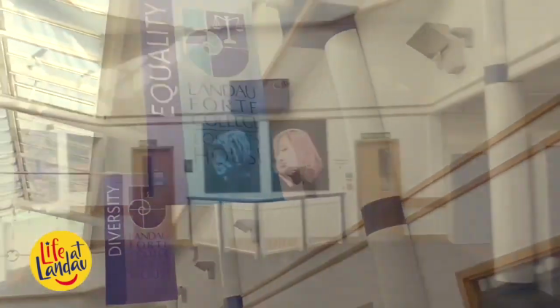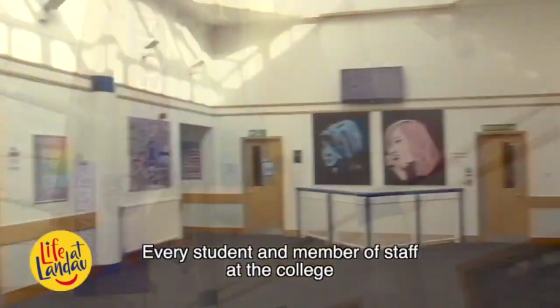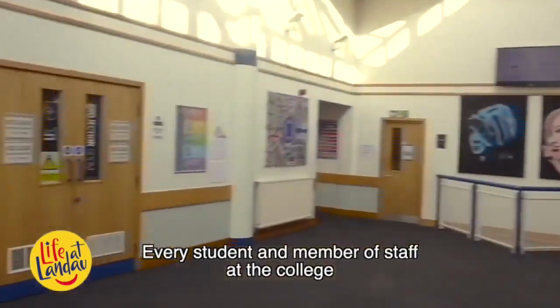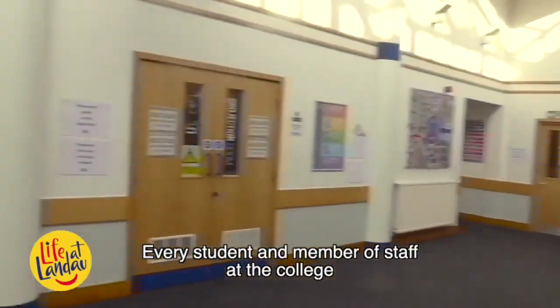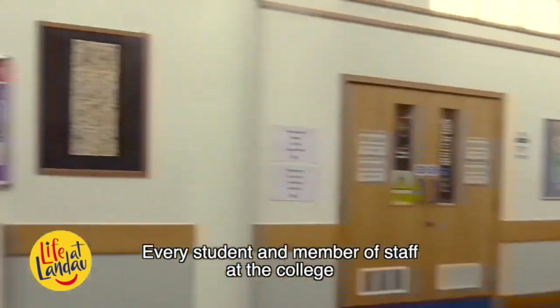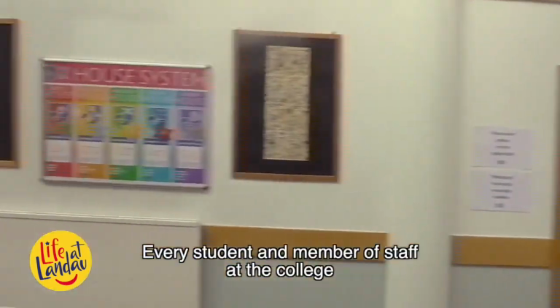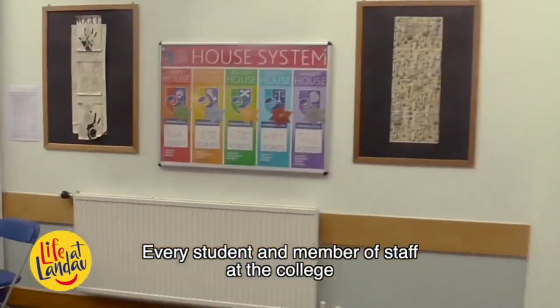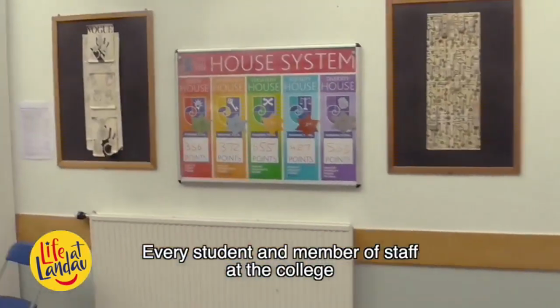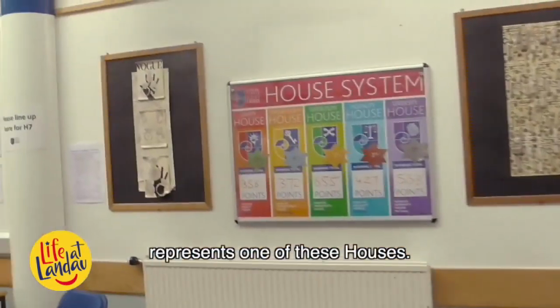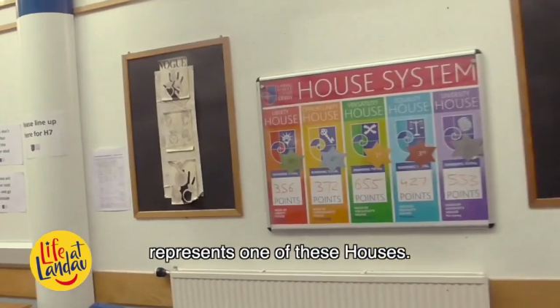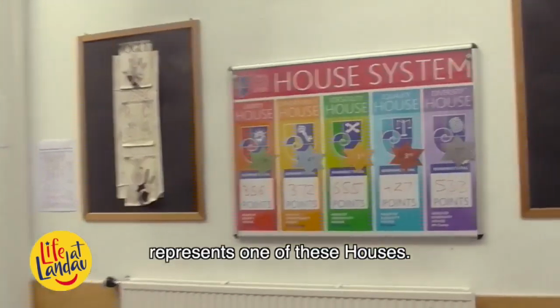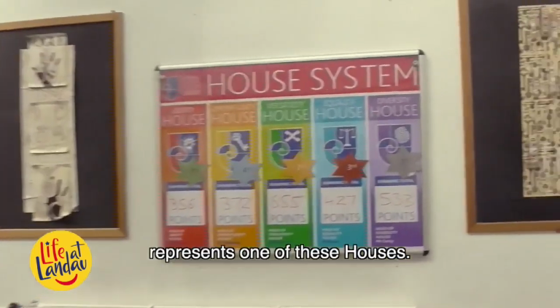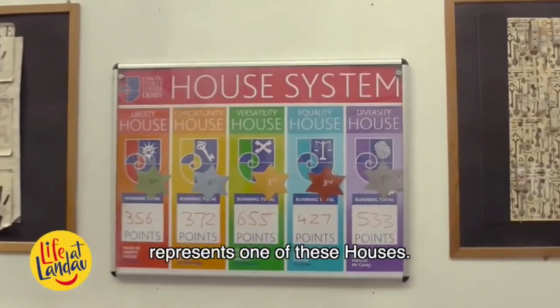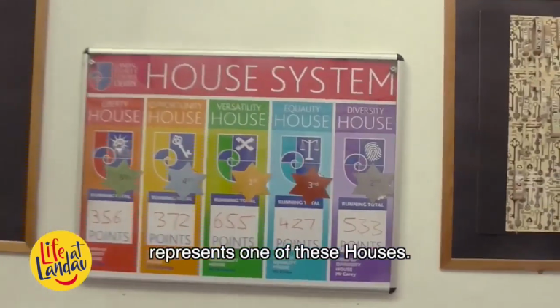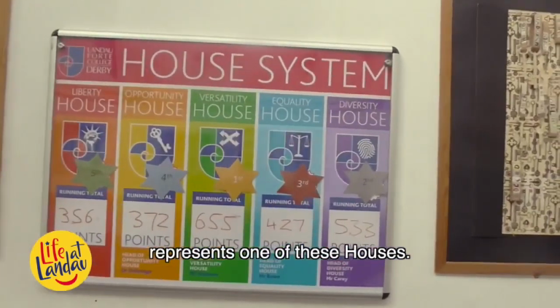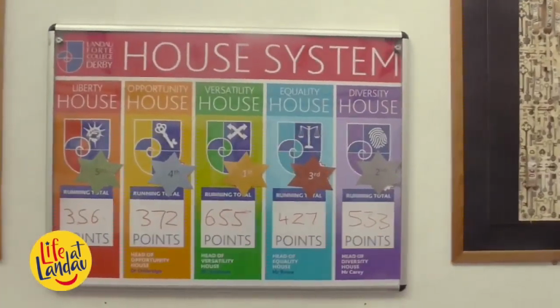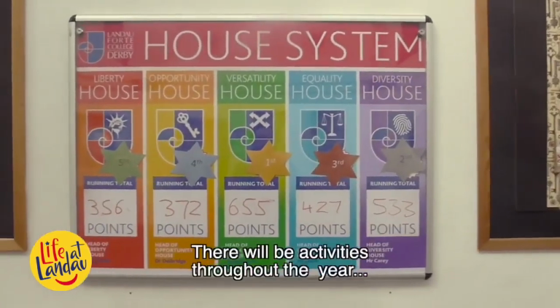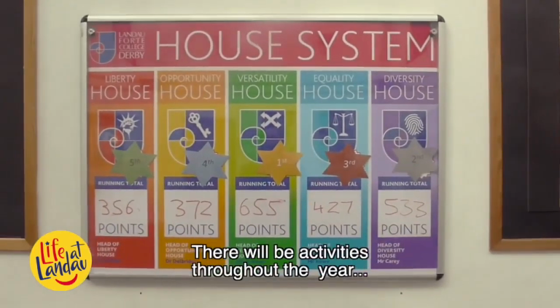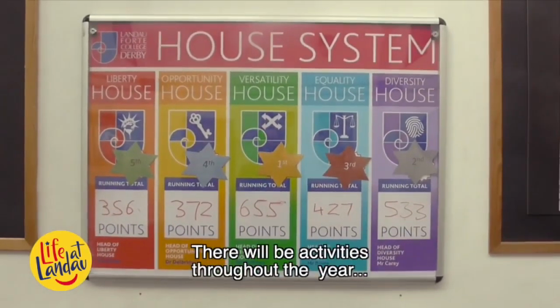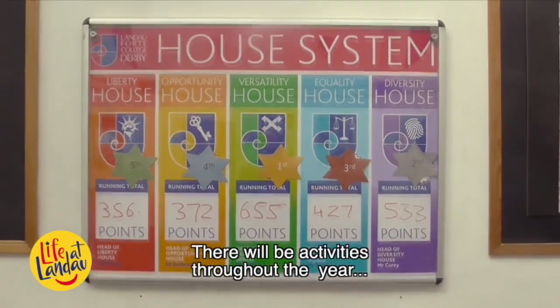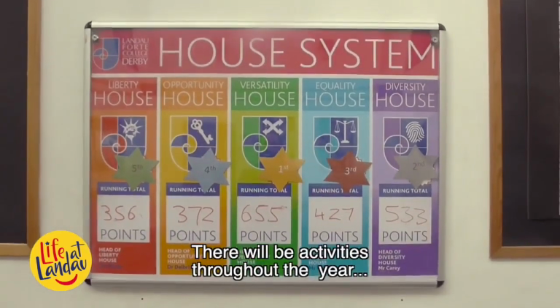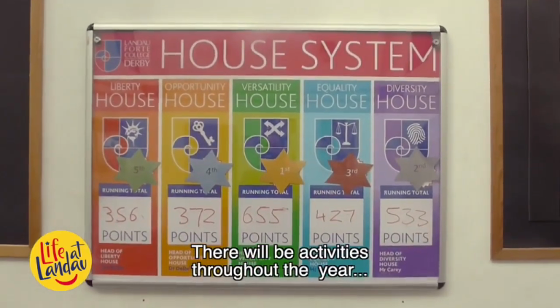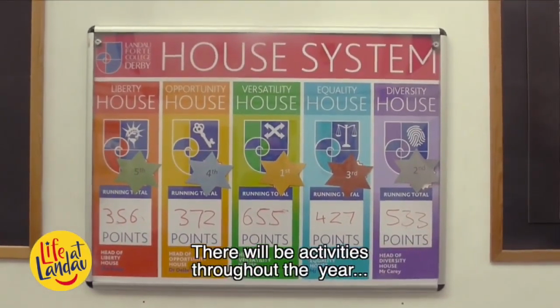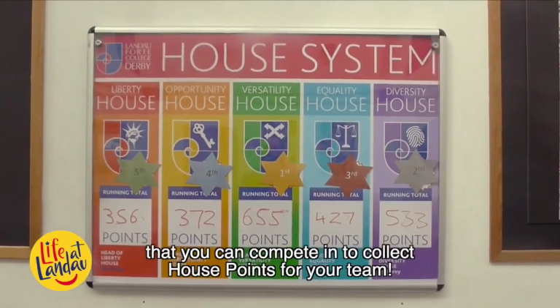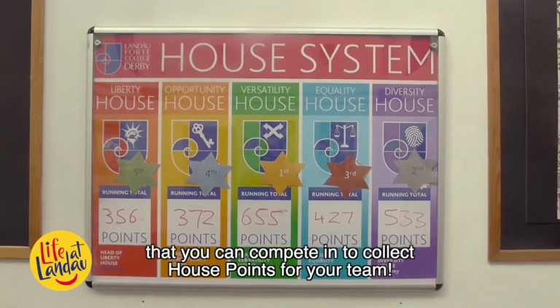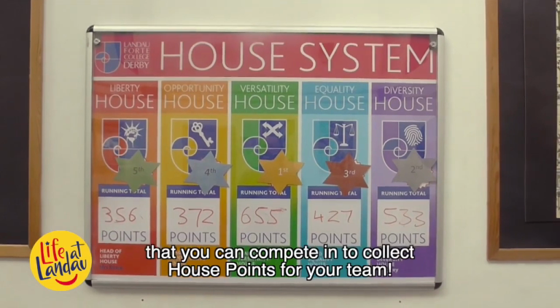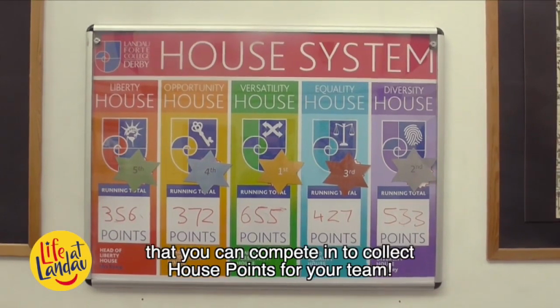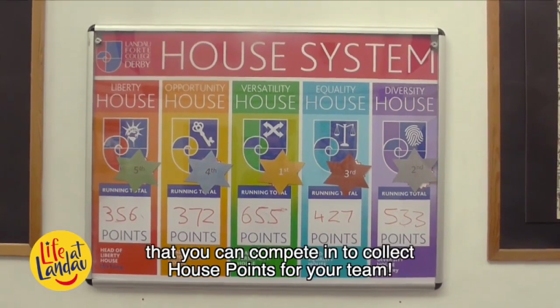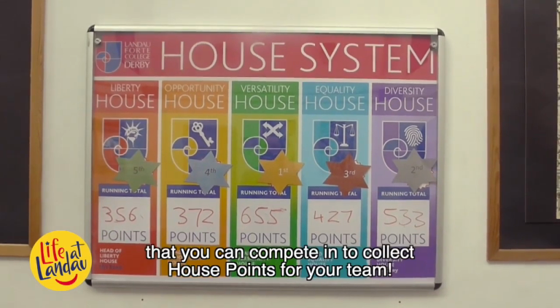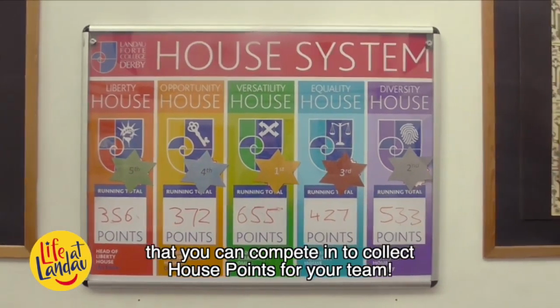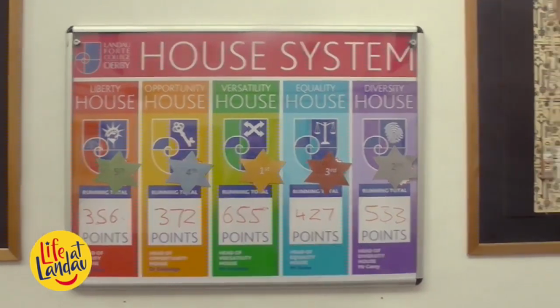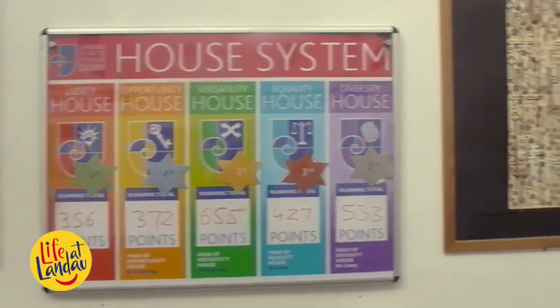Every student and member of staff at the college represents one of these houses. There will be activities throughout the year that you can compete in to collect house points for your team.